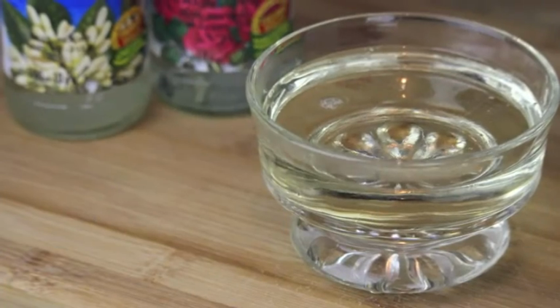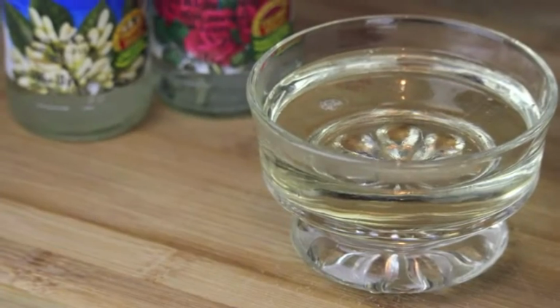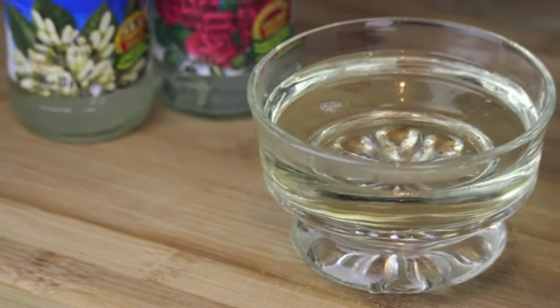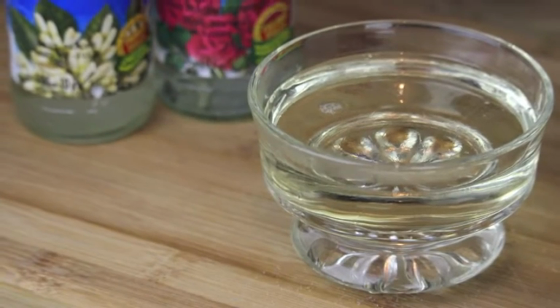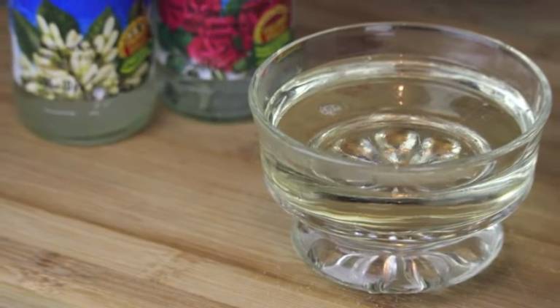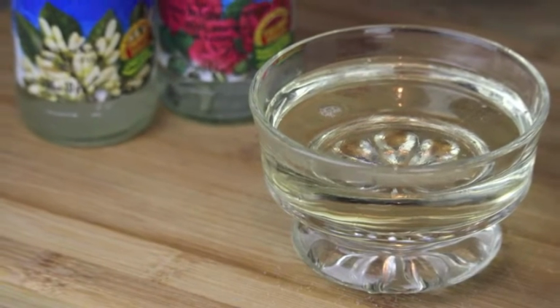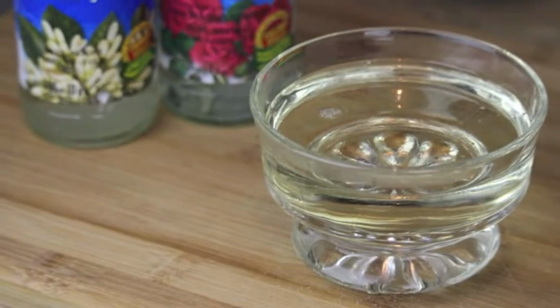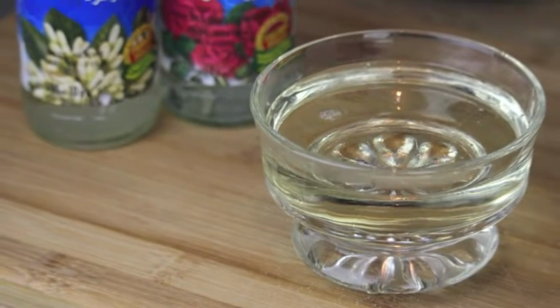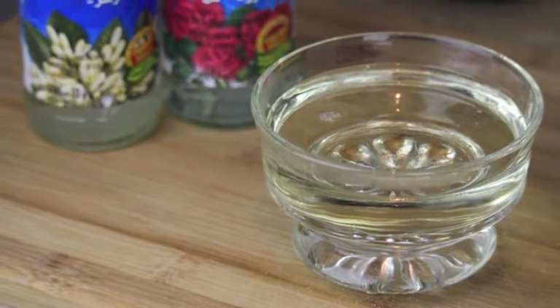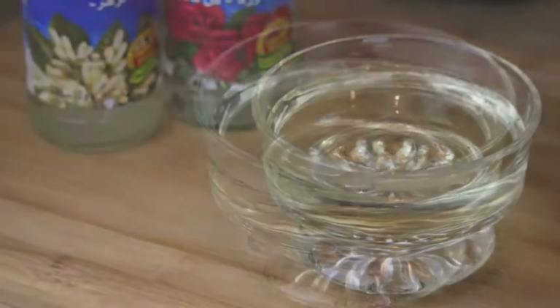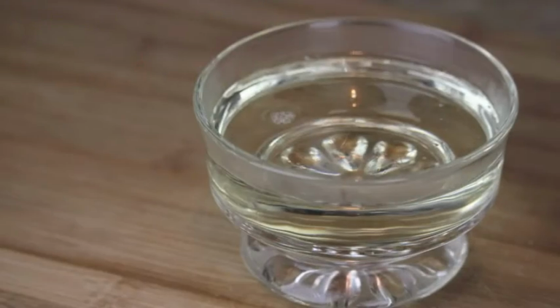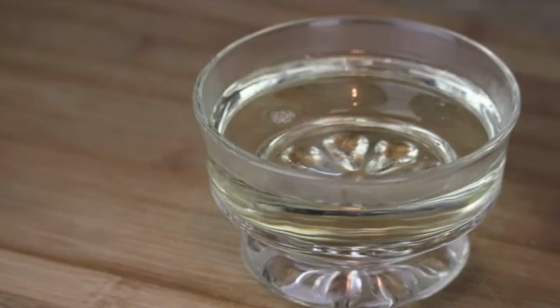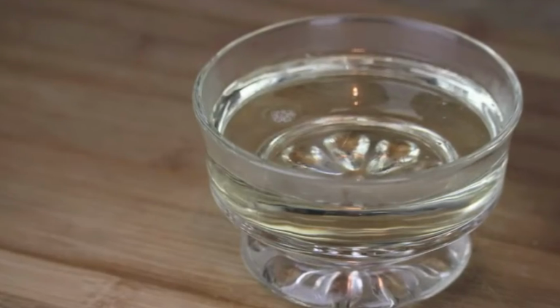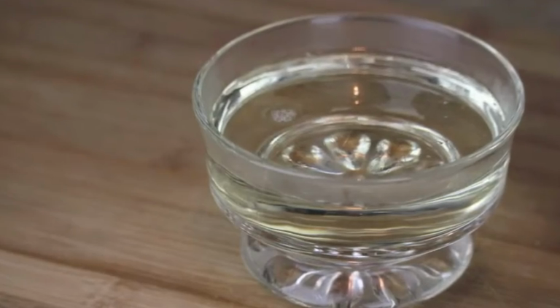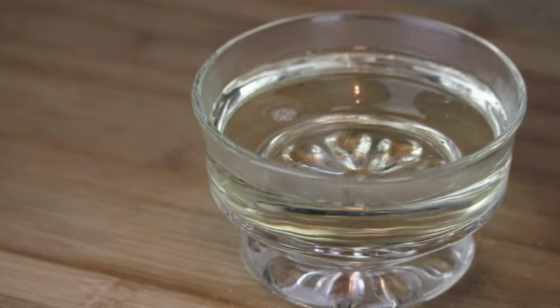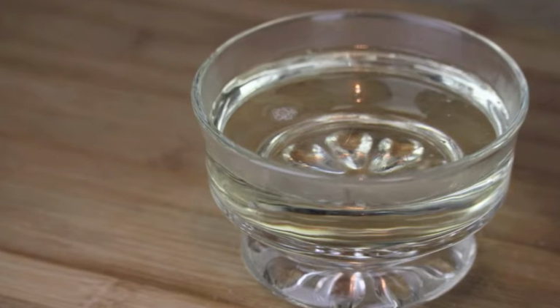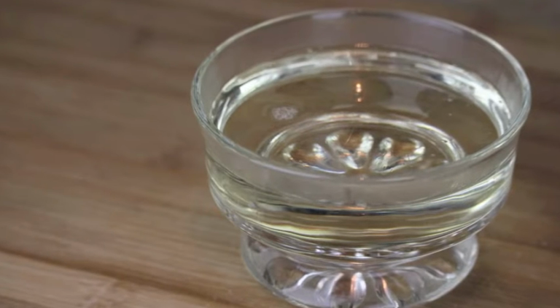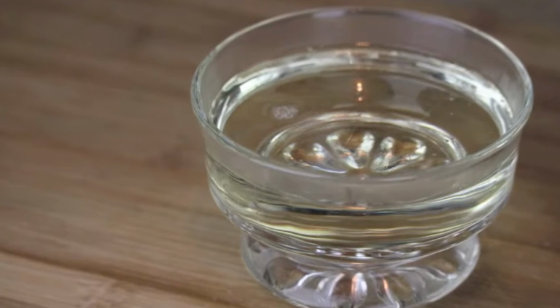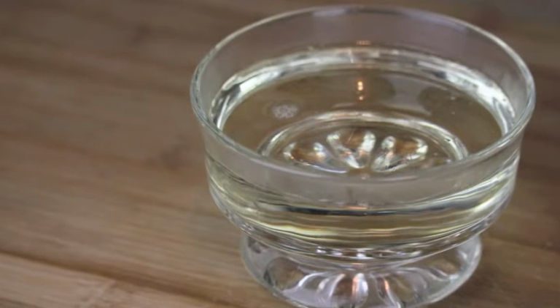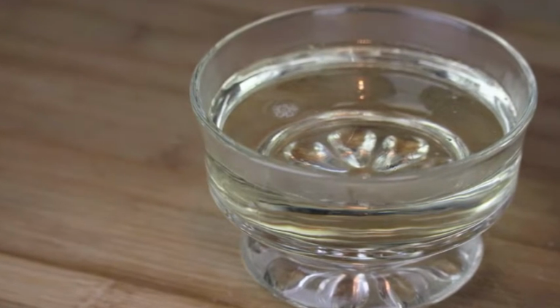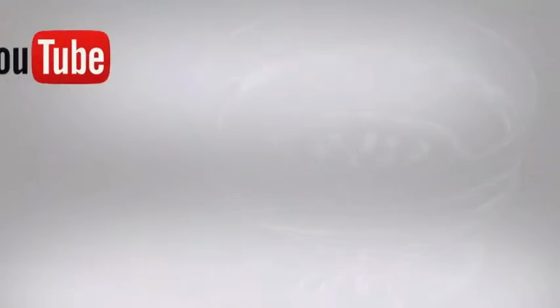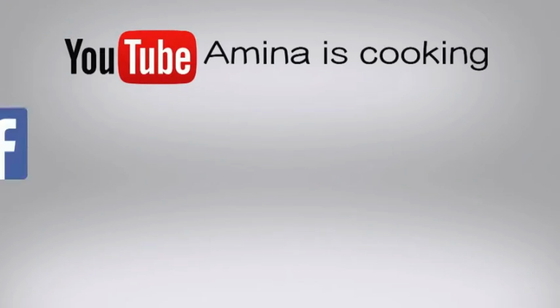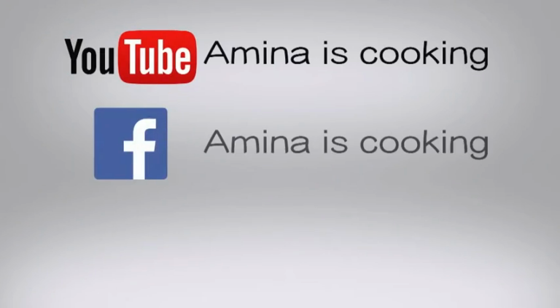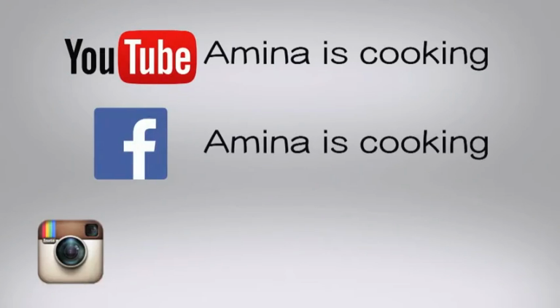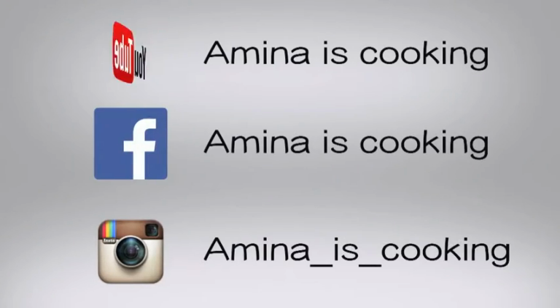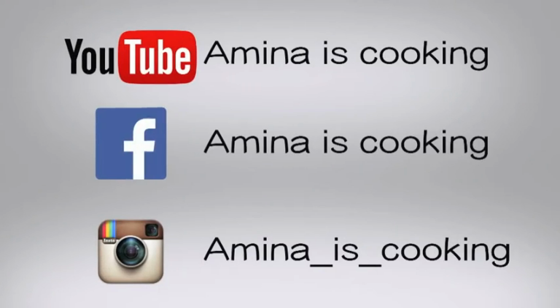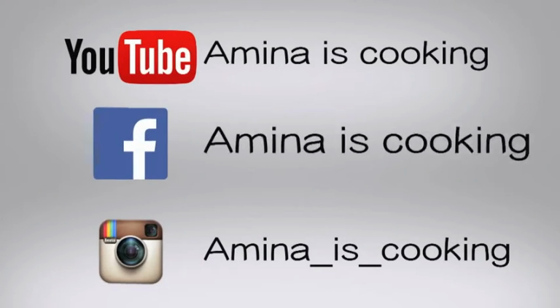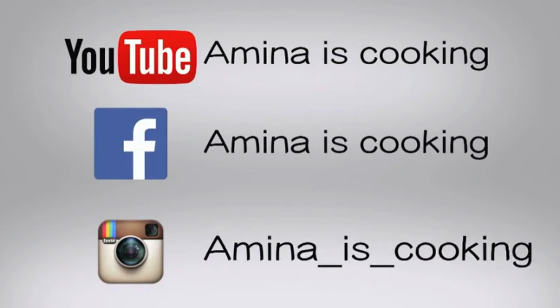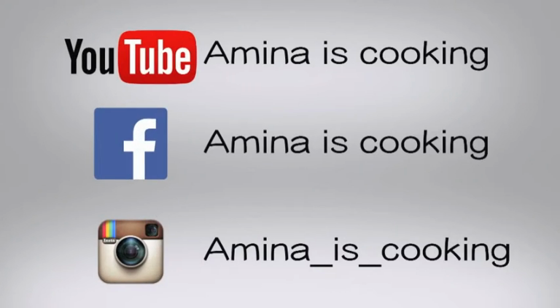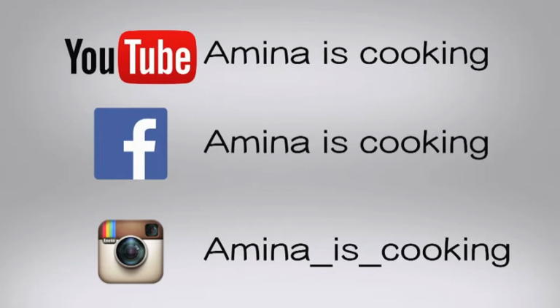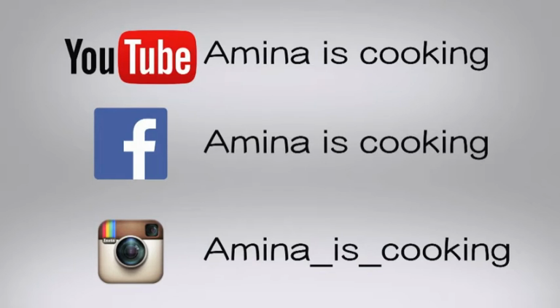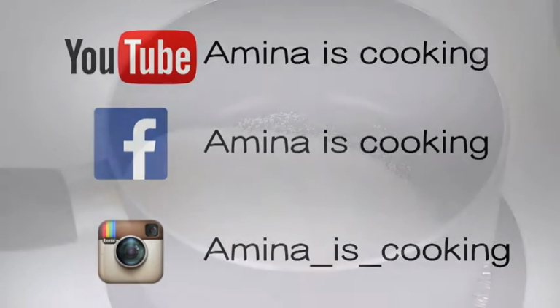Hey everyone and welcome back to my channel. Today I'll be making a simple recipe for simple syrup. You can find all the ingredients listed in the description box down below, and don't forget to follow me on social media.